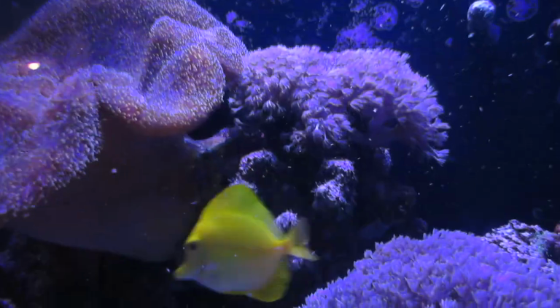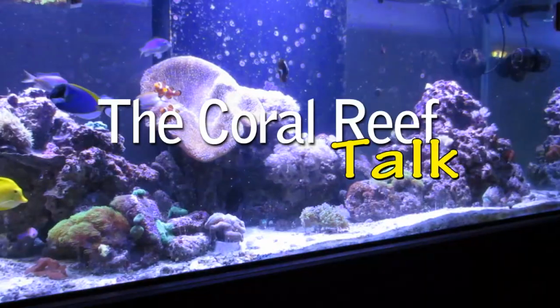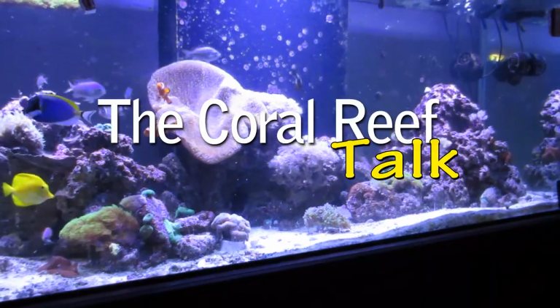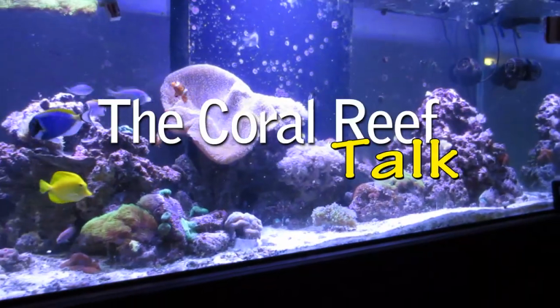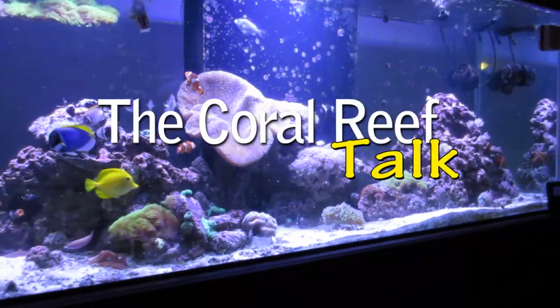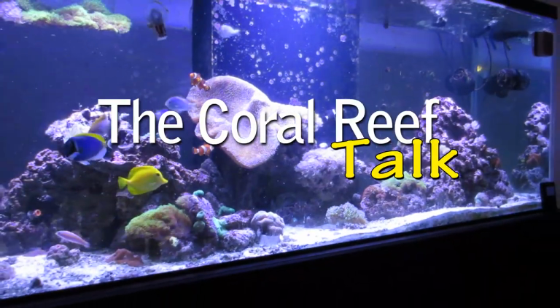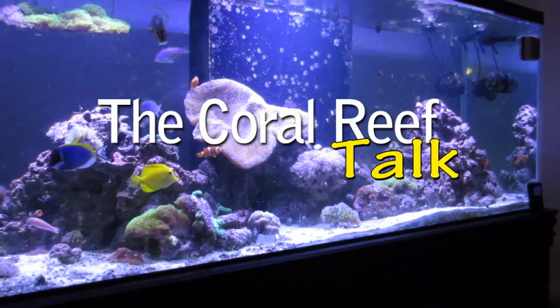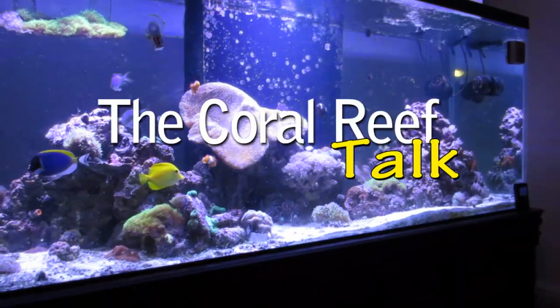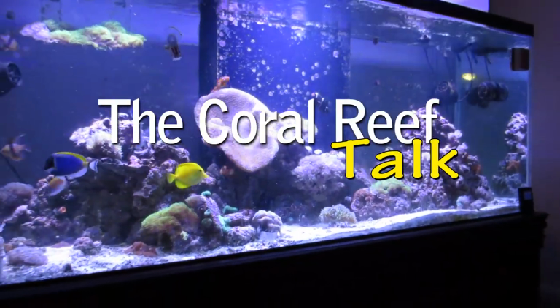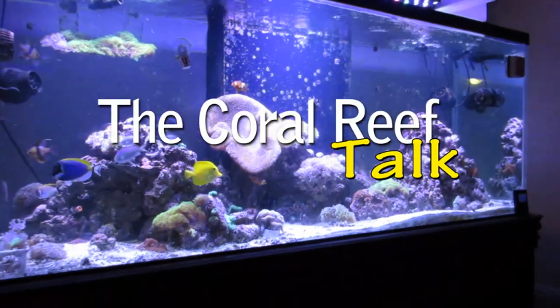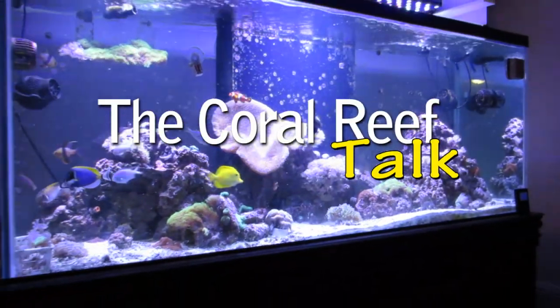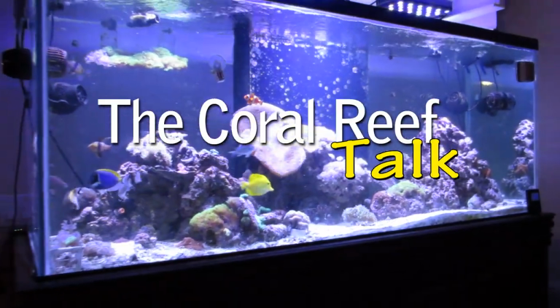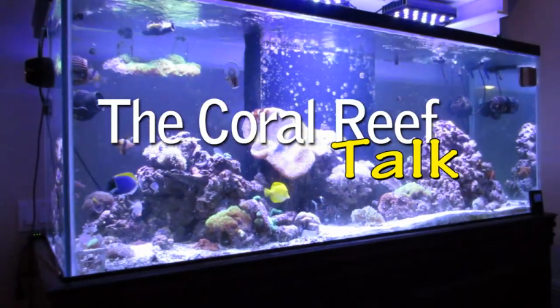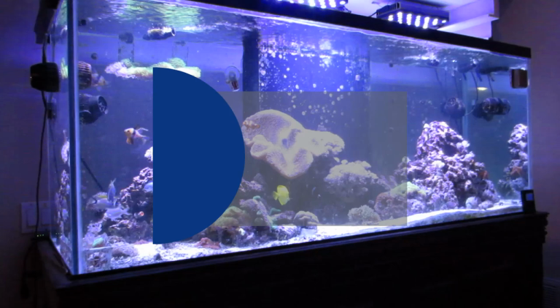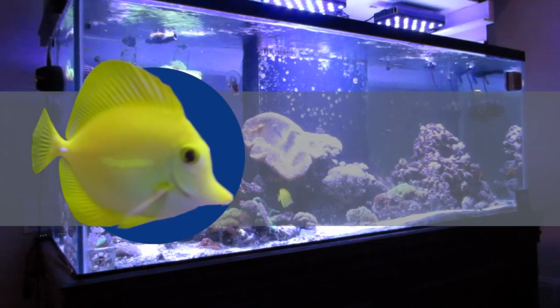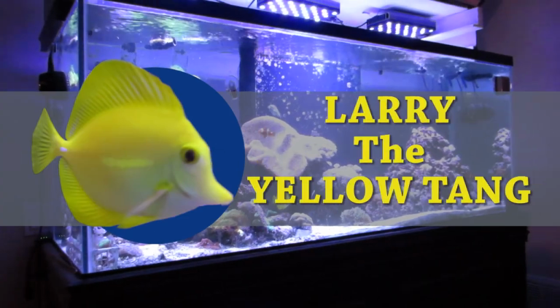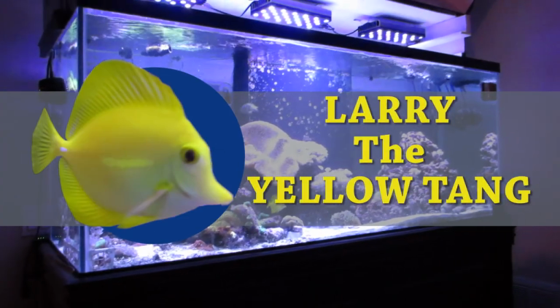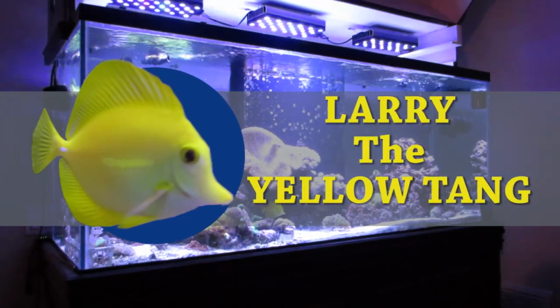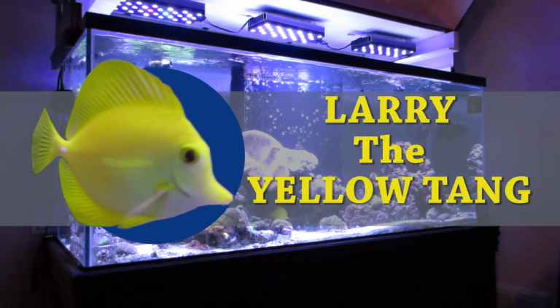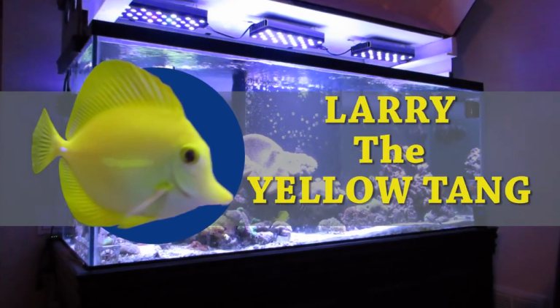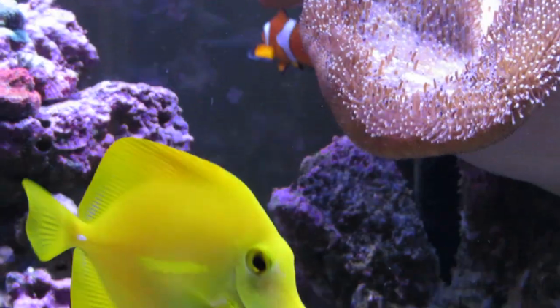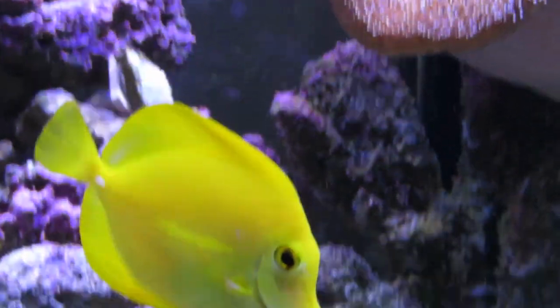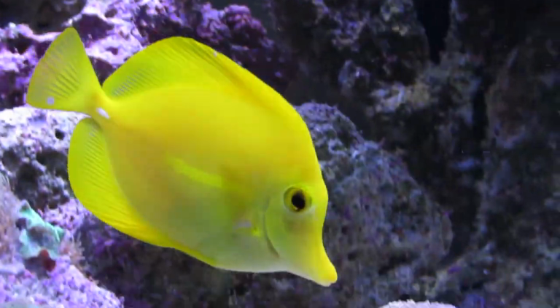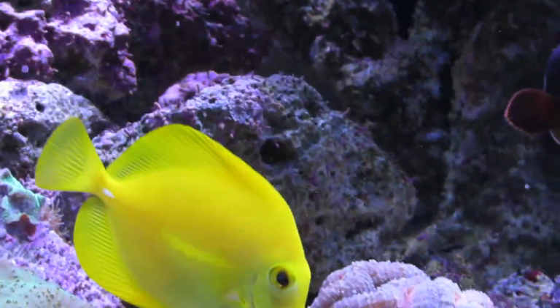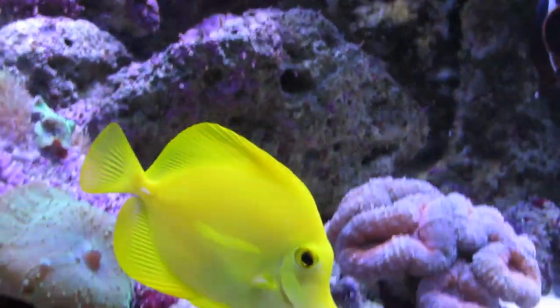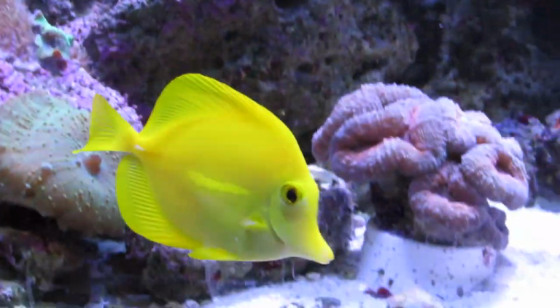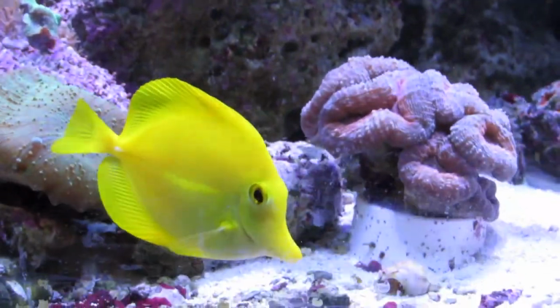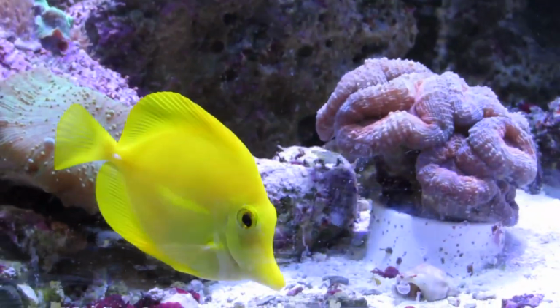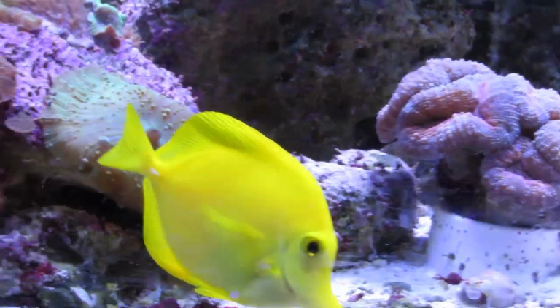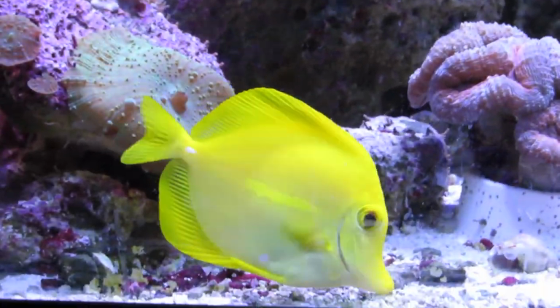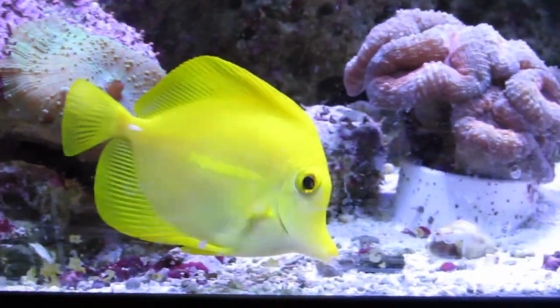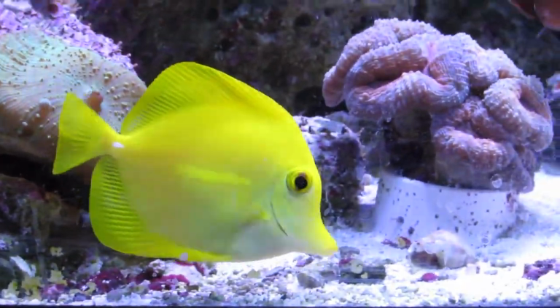Welcome to the Coral Reef Talk. Today I introduce you to a member of my reef, Larry the yellow tang. The yellow tang is one of the most popular tangs available in the hobby, and it can be found off the shores of Hawaii, Indonesia, and in the Great Barrier Reef.